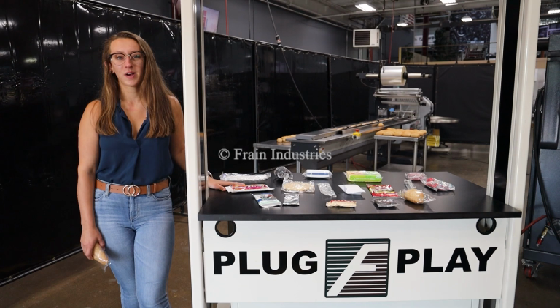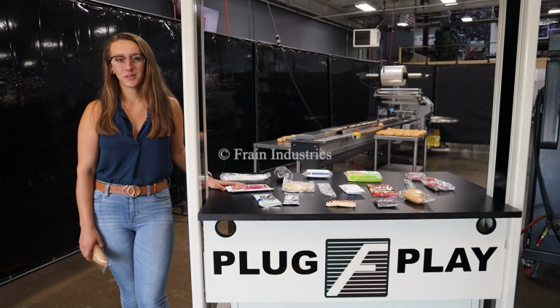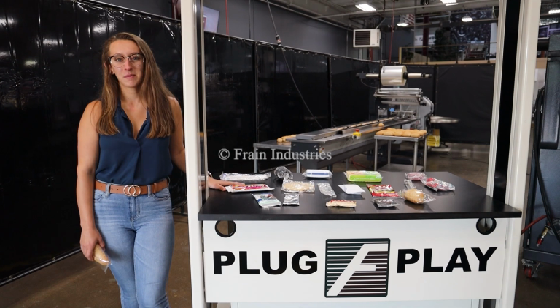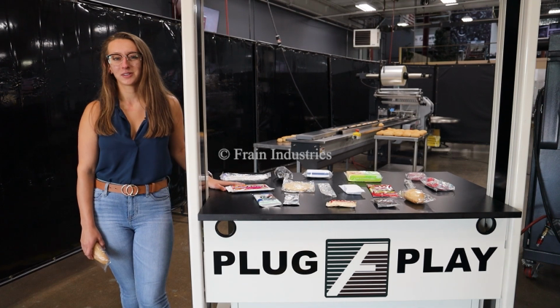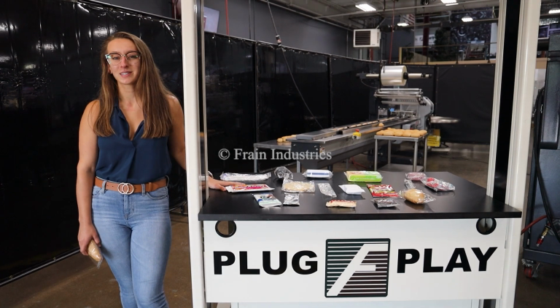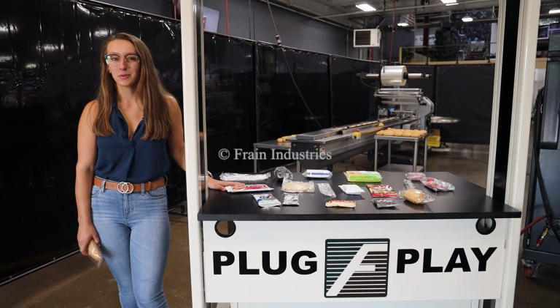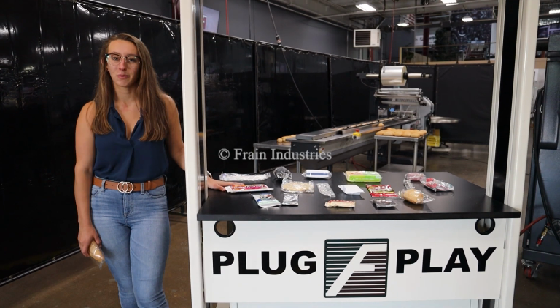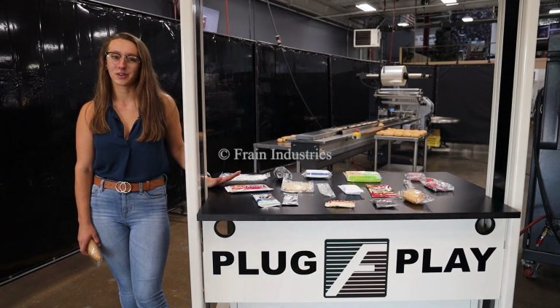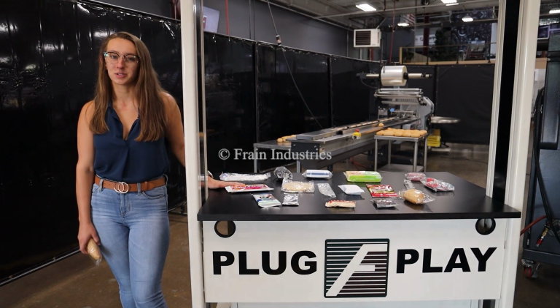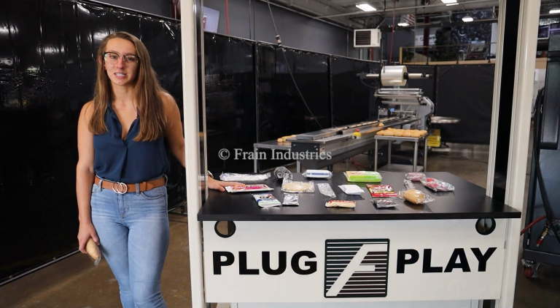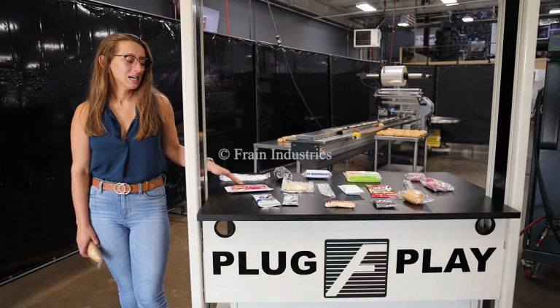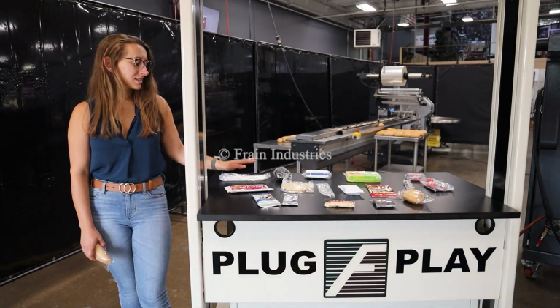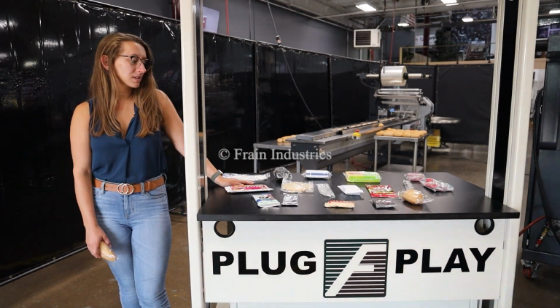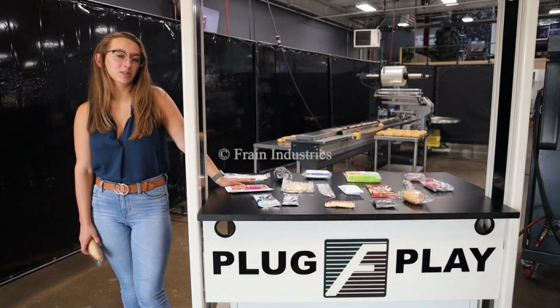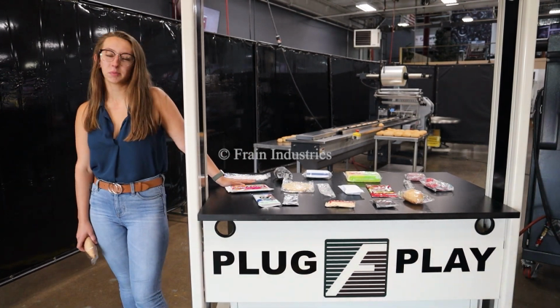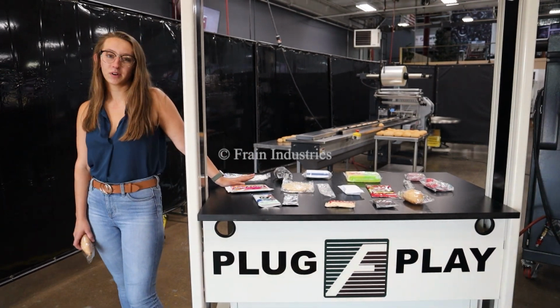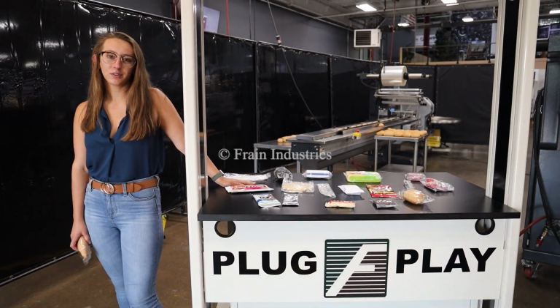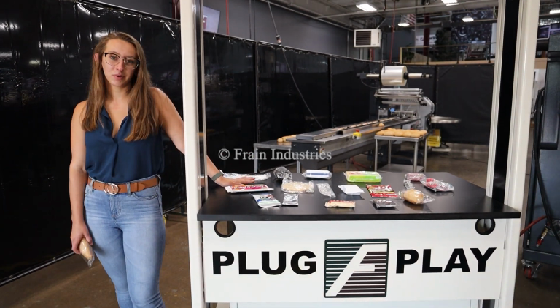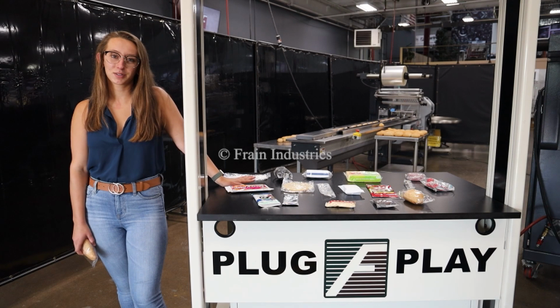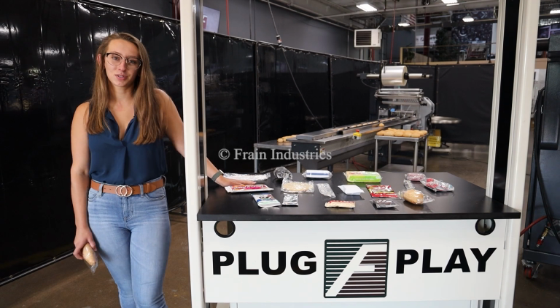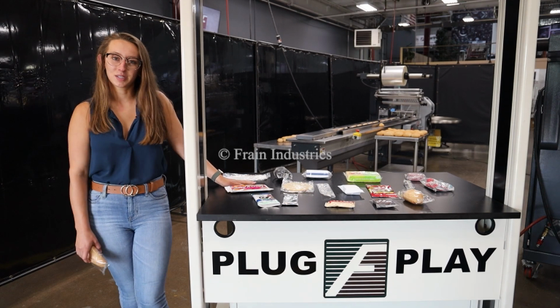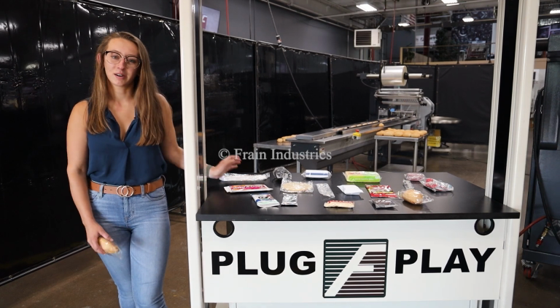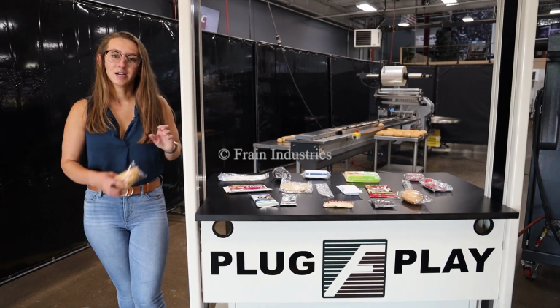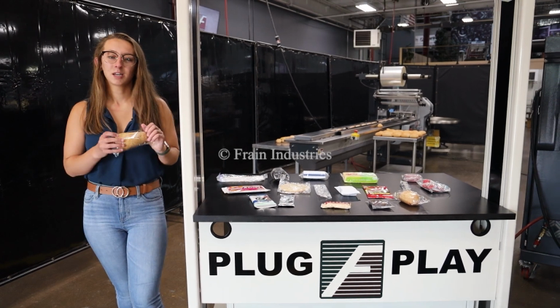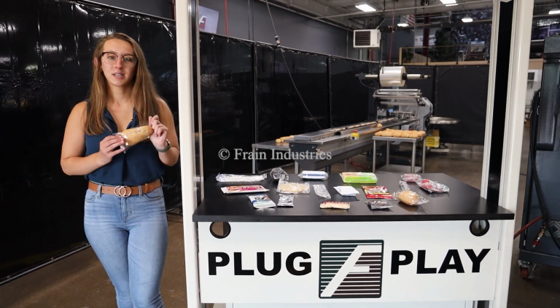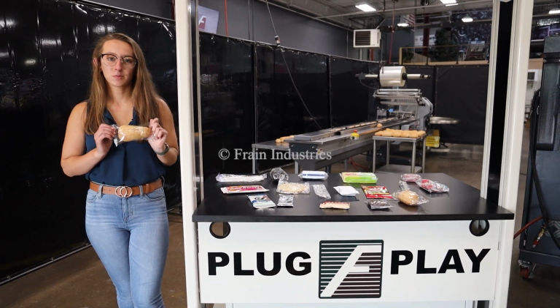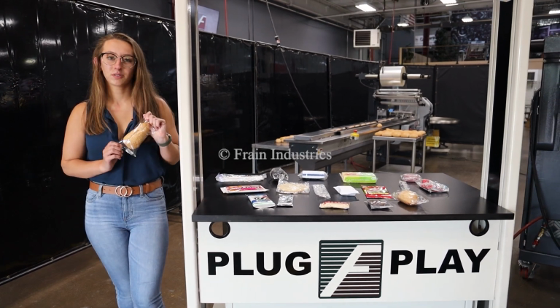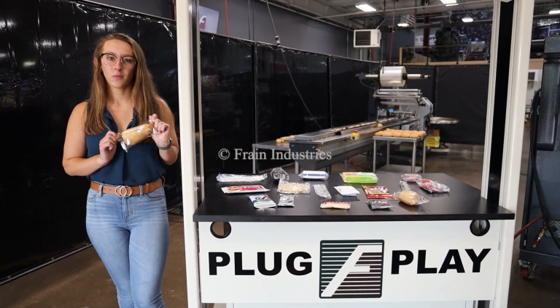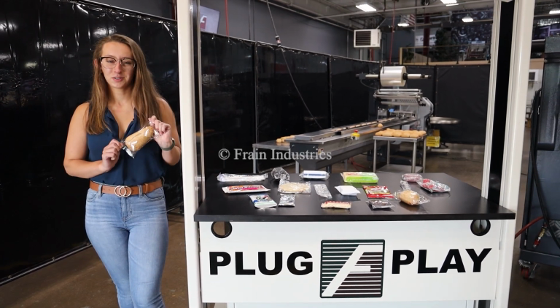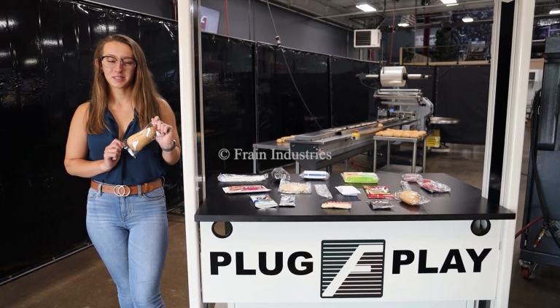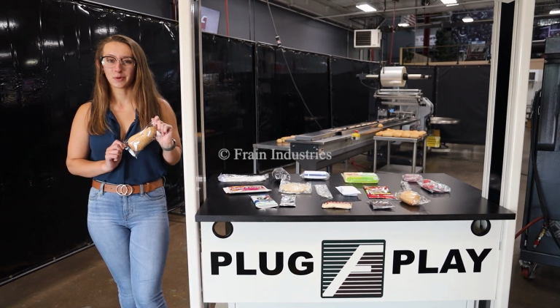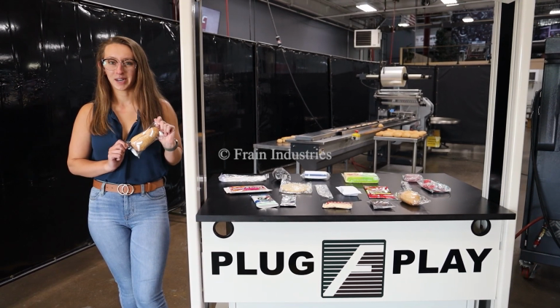We recommend reading the manual in its entirety before powering on the machine. Systems like this are capable of running a variety of products such as you see here. Today I'll be running this product through at 100 pieces per minute.